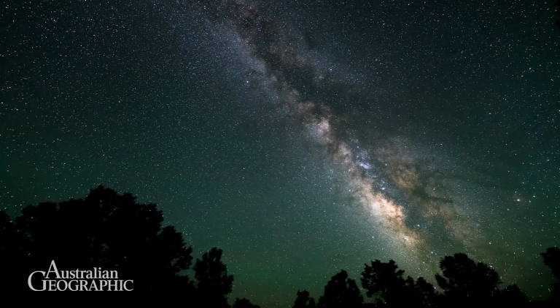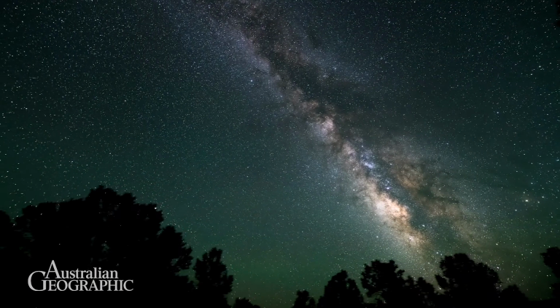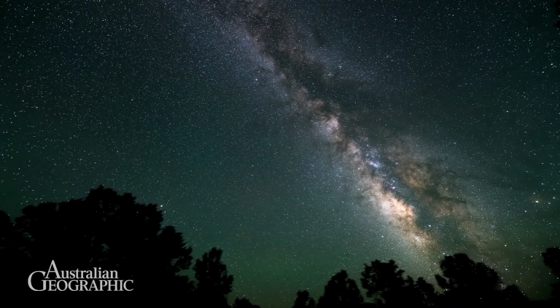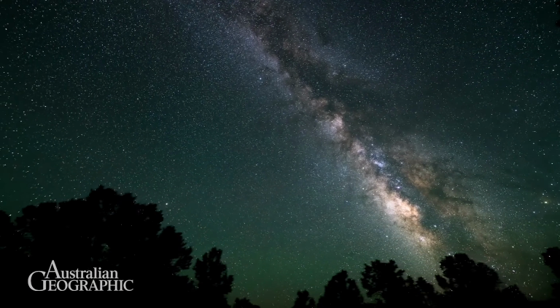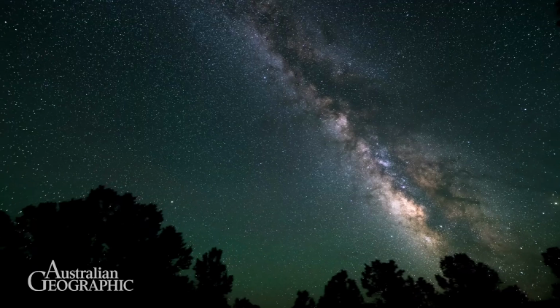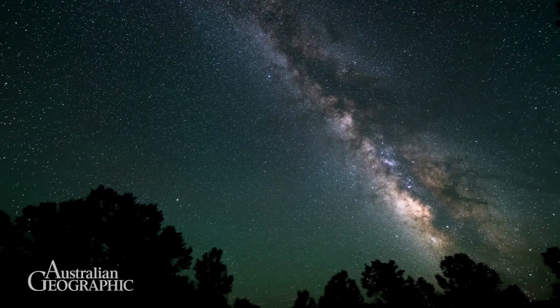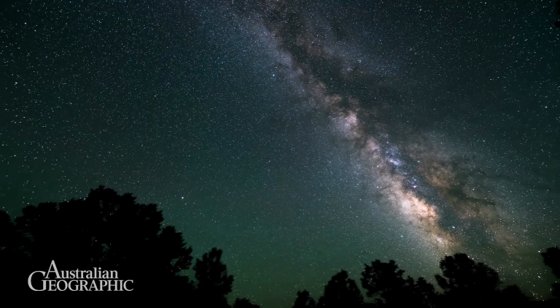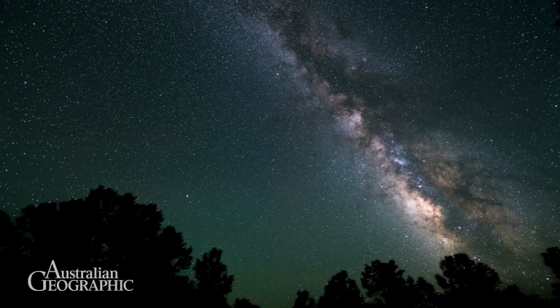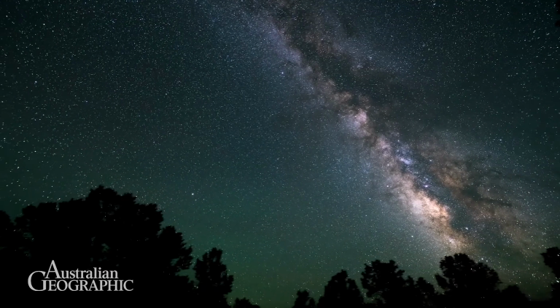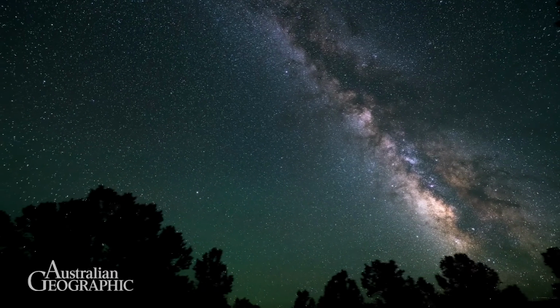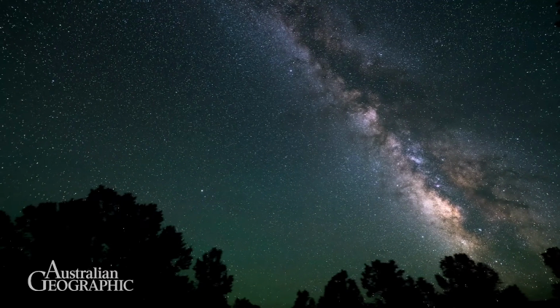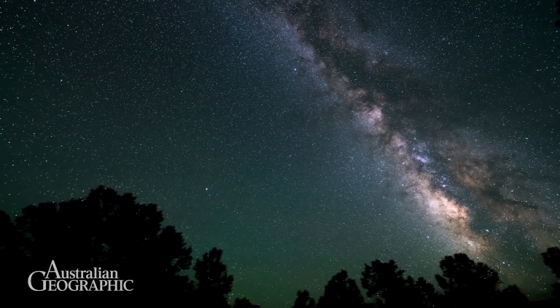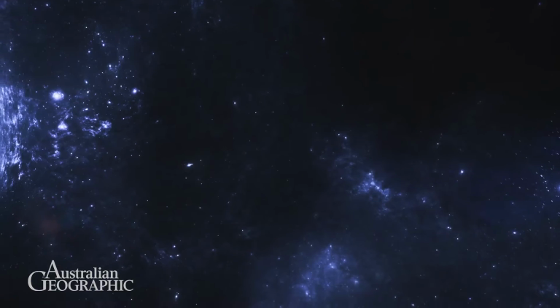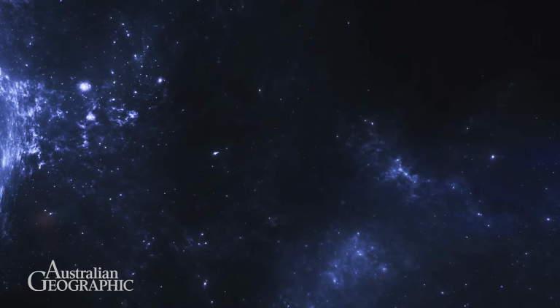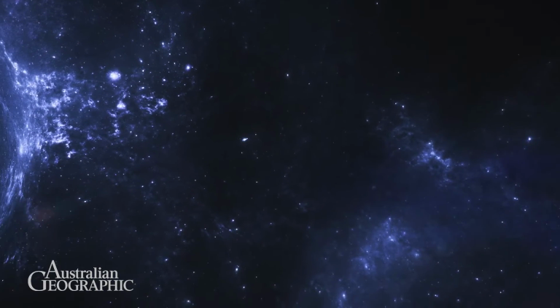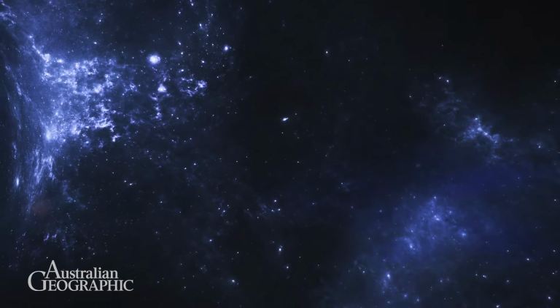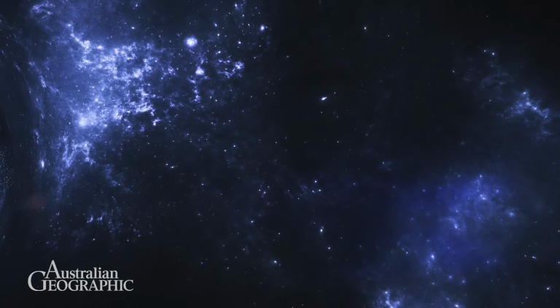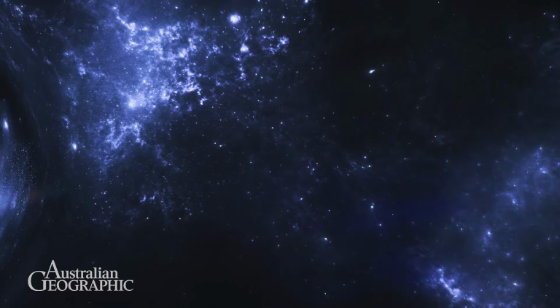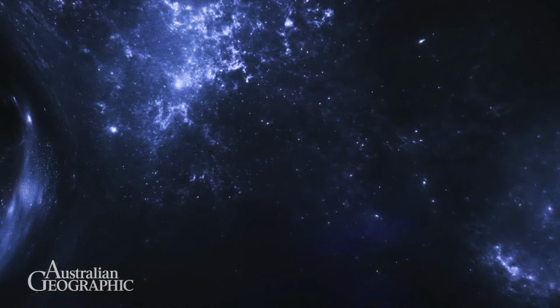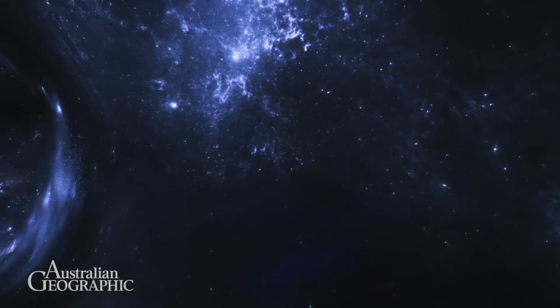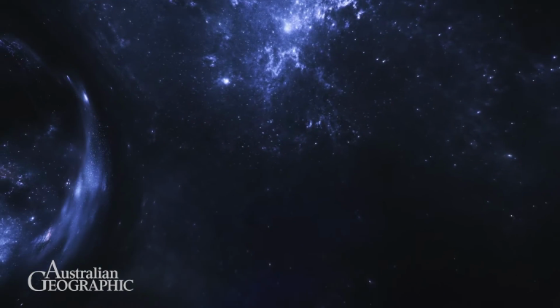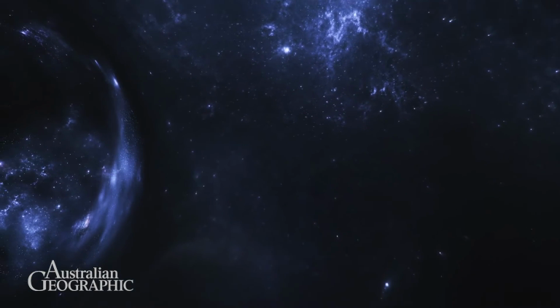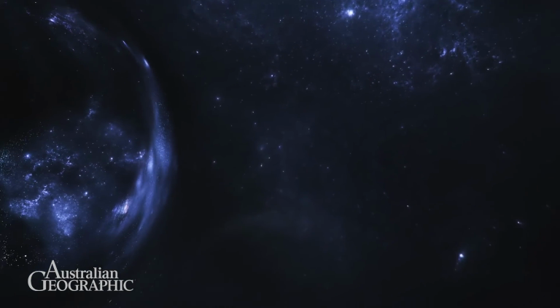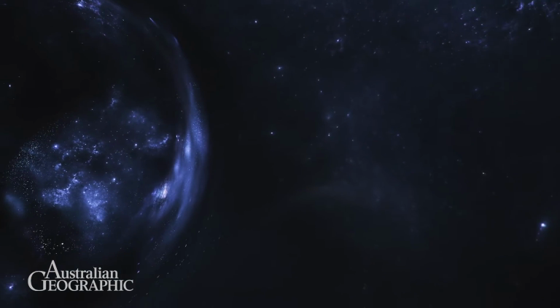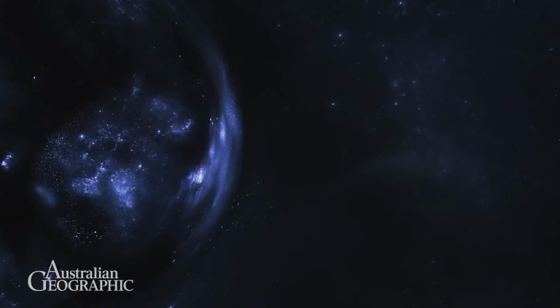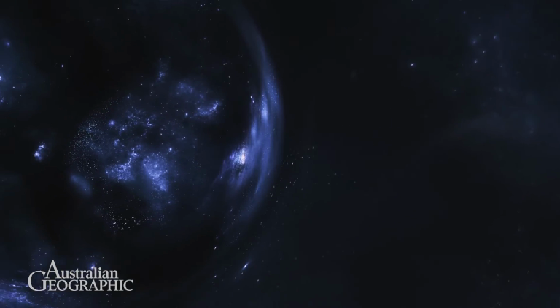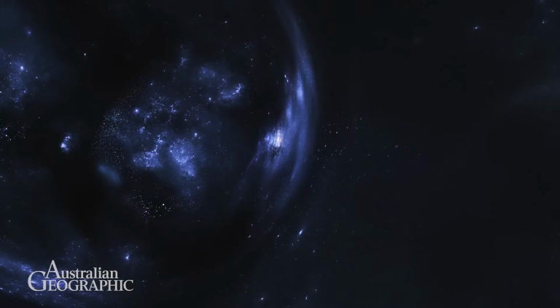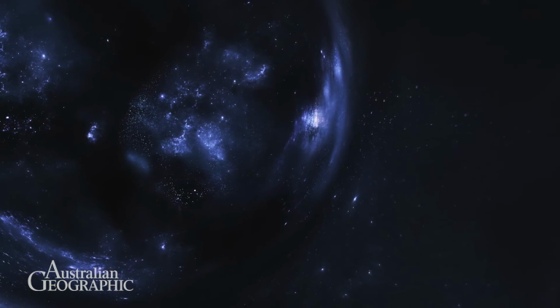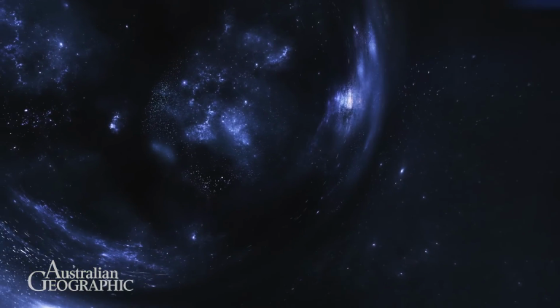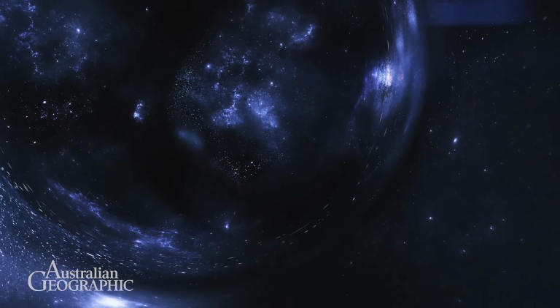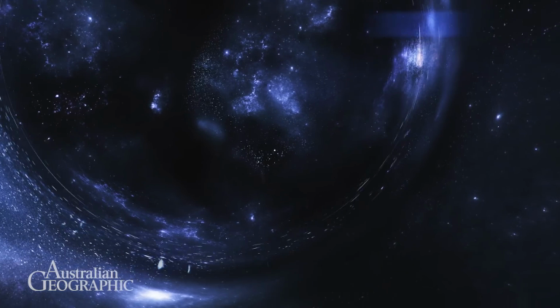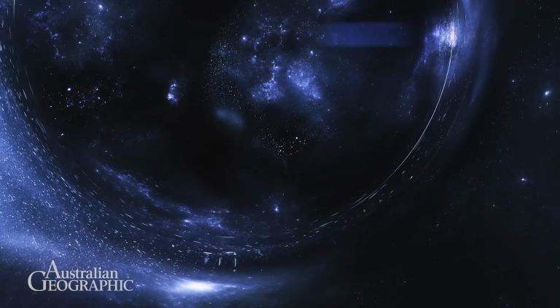One of those galaxies situated right in the center, of course, is our own Milky Way. What we can then do is map out where we are in the universe, what kind of structures exist in the universe, and what kind of patterns are embedded in this distribution of all these 10 million galaxies.